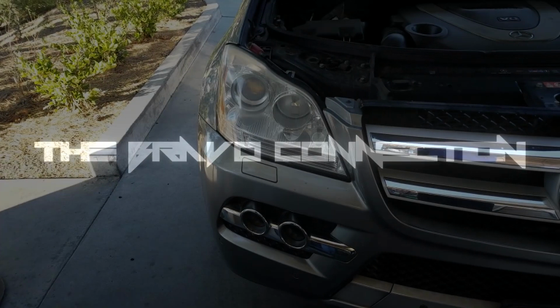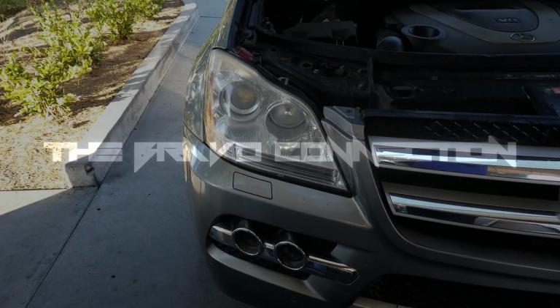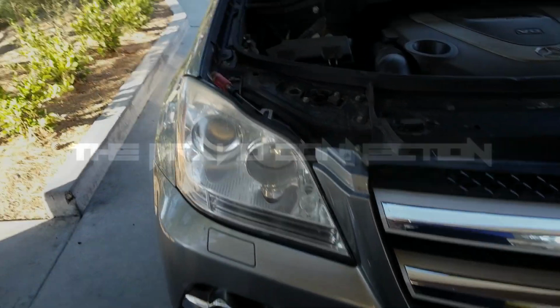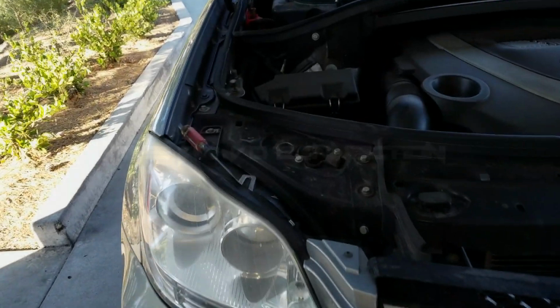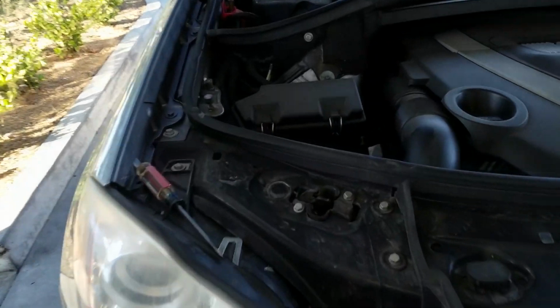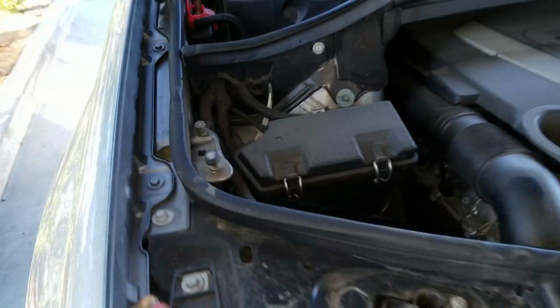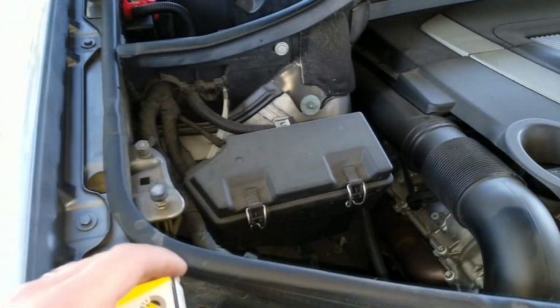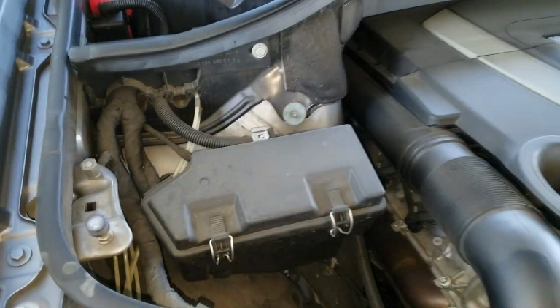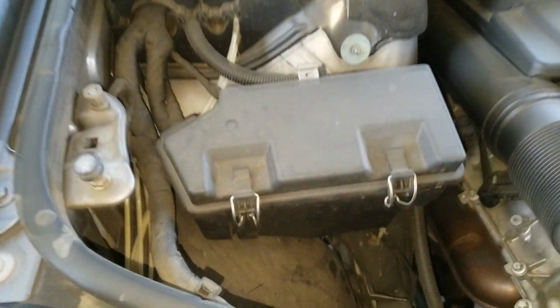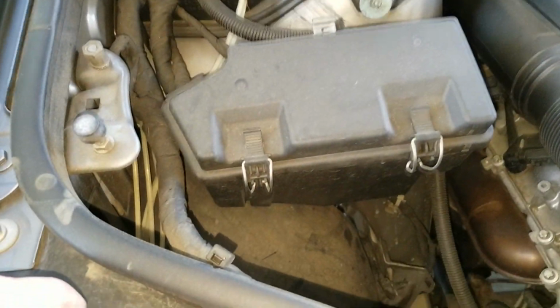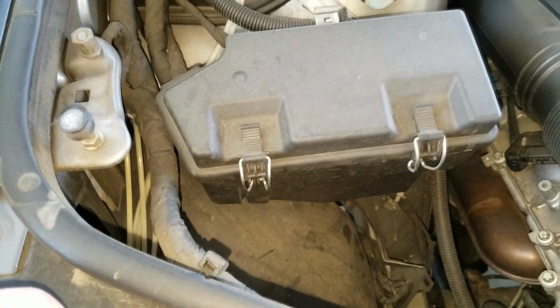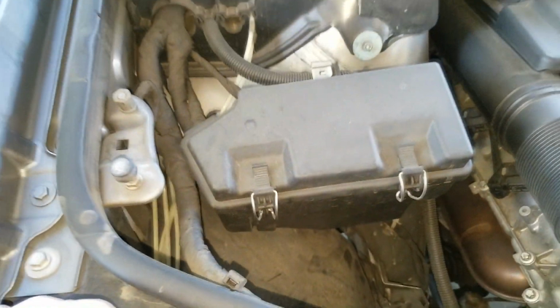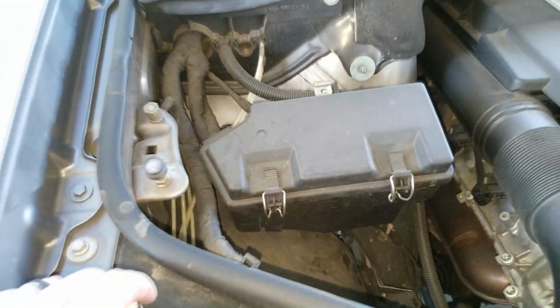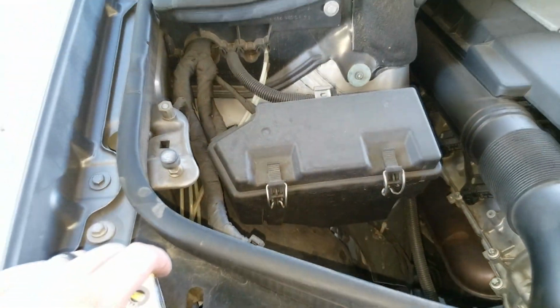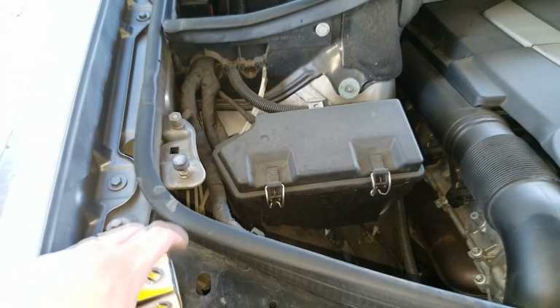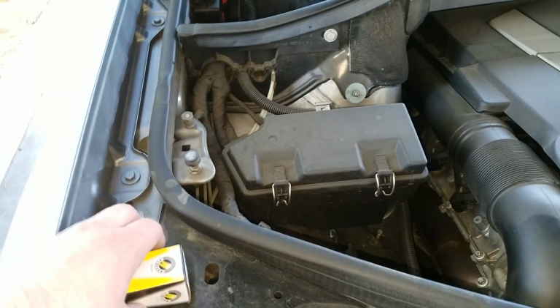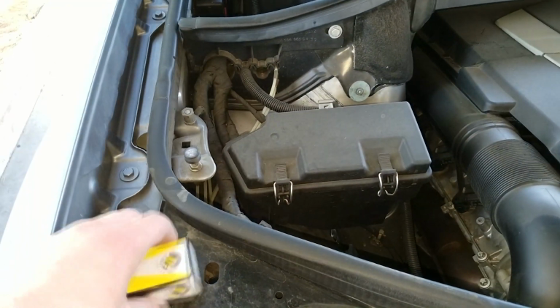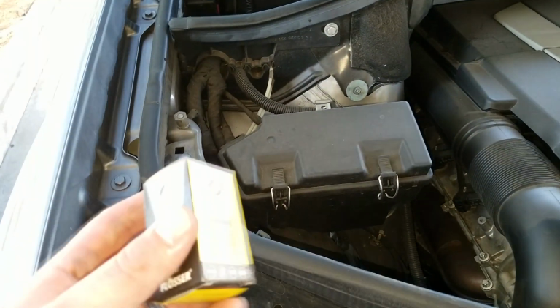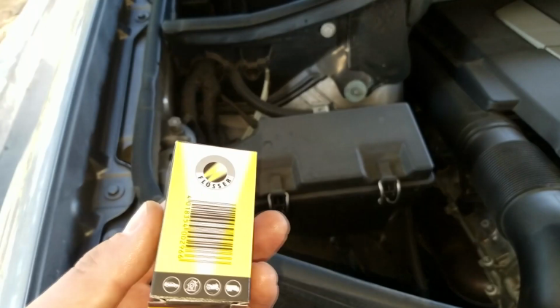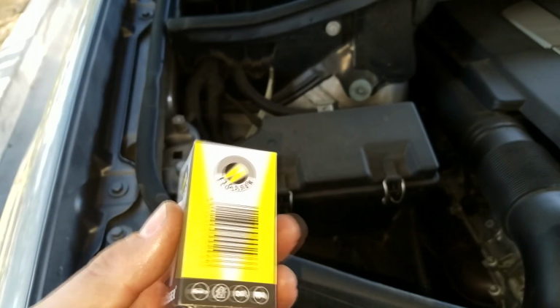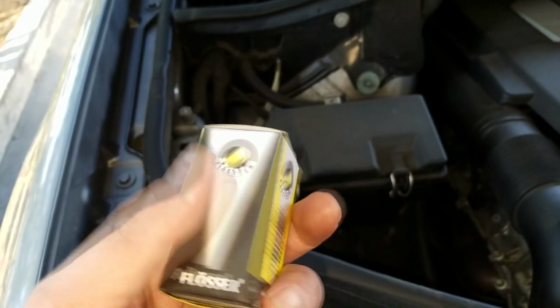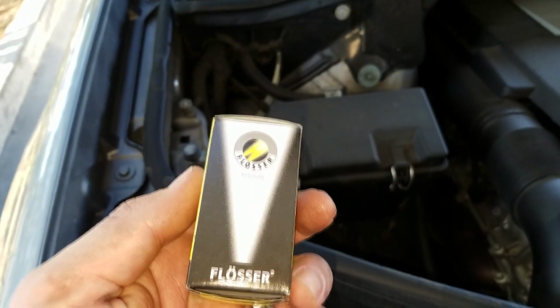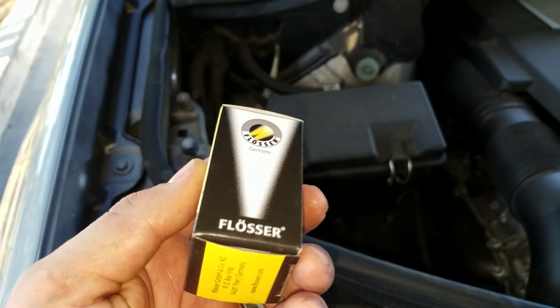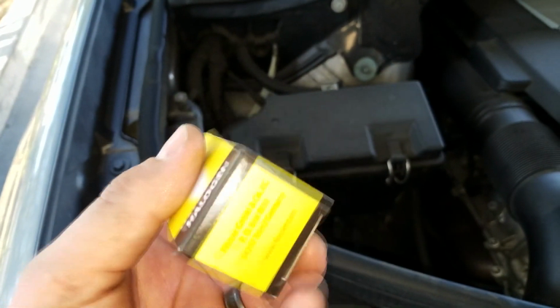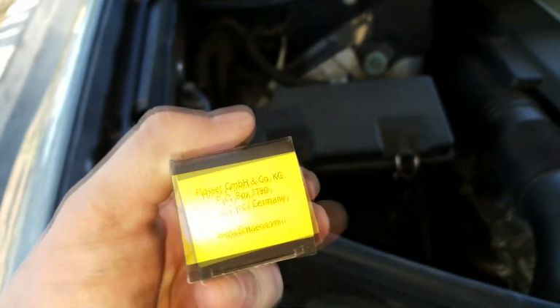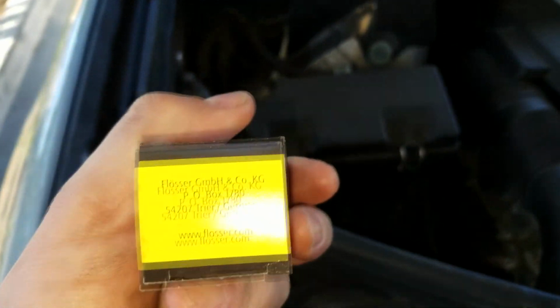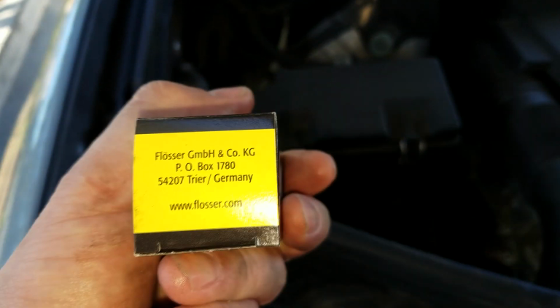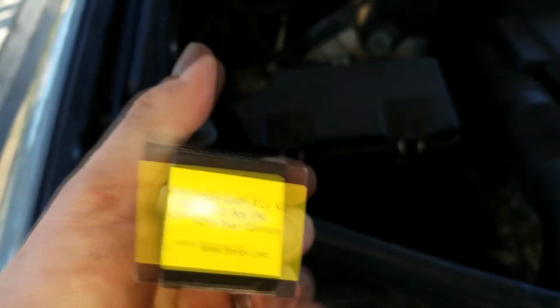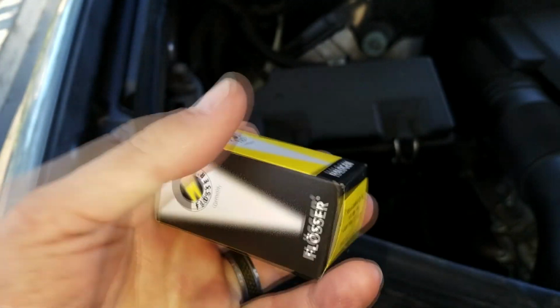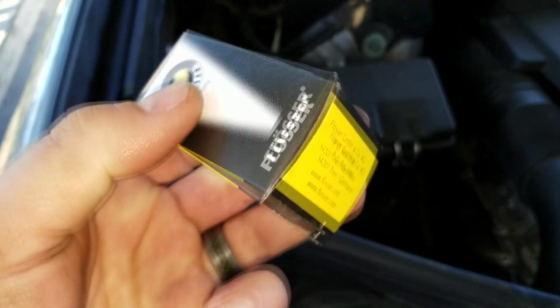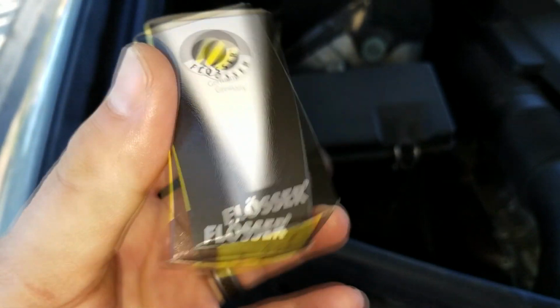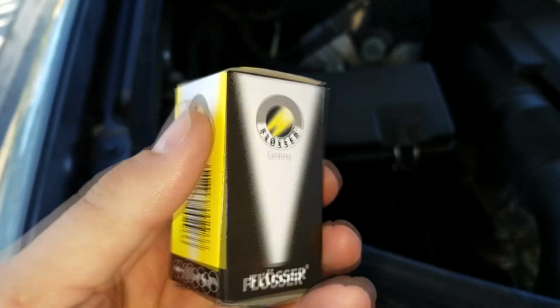Hey guys, welcome to the Bravo Connection. Today we have a 2011 GL 450 Mercedes. I'm gonna show you how to replace the light bulb on this vehicle for the low beam. This is an H7 bulb.